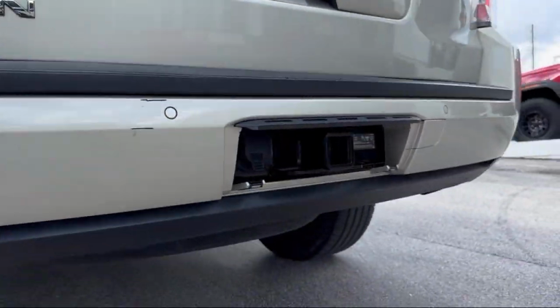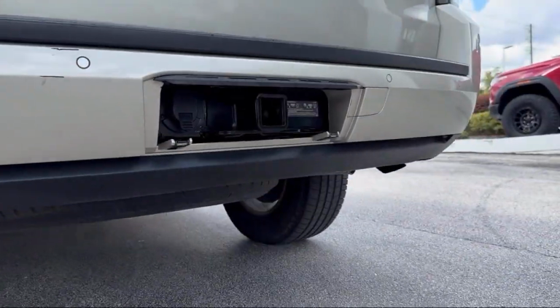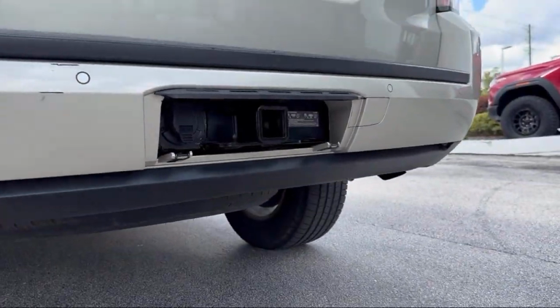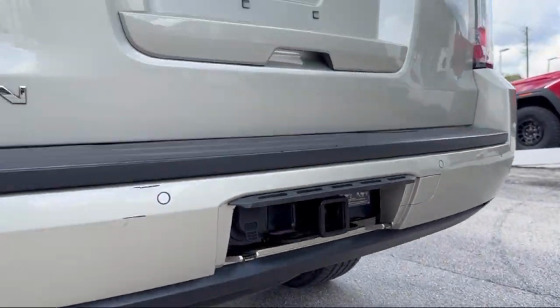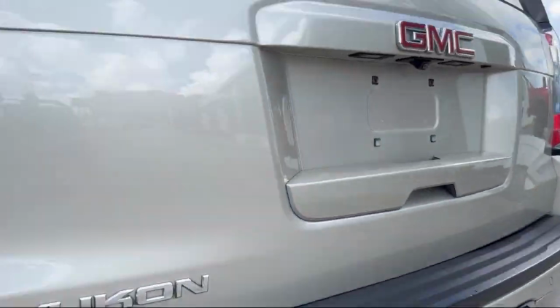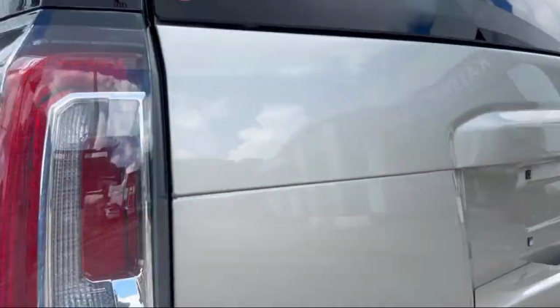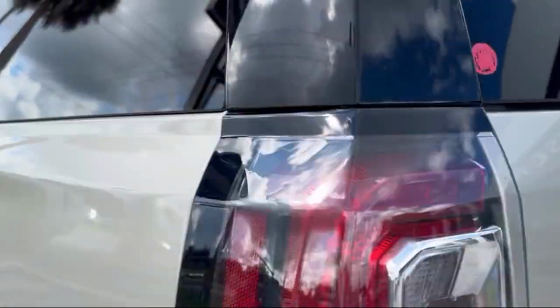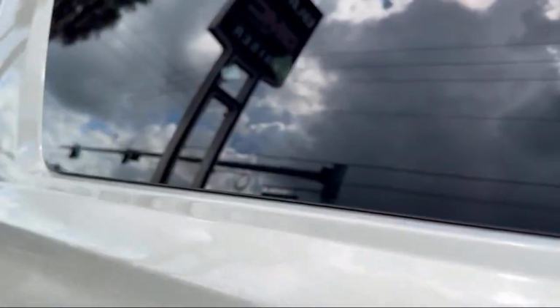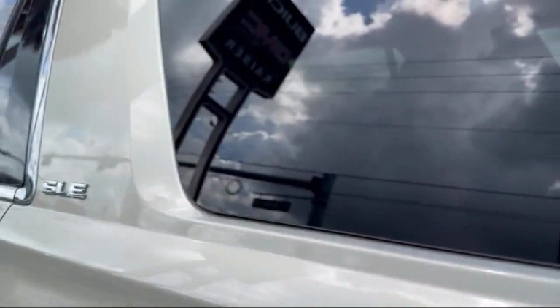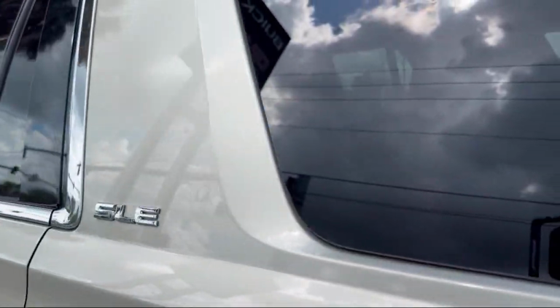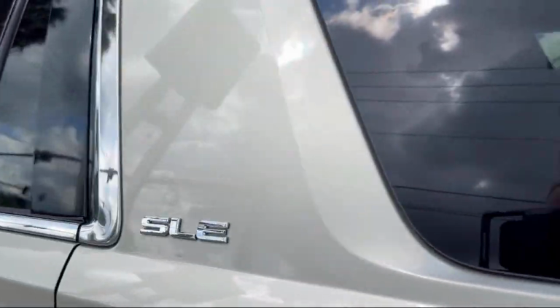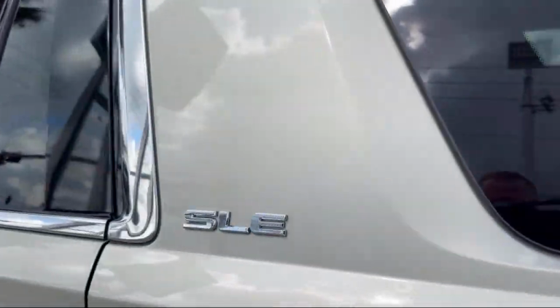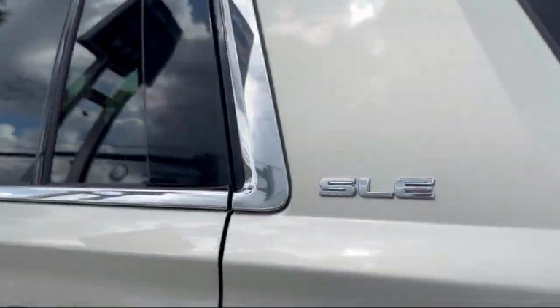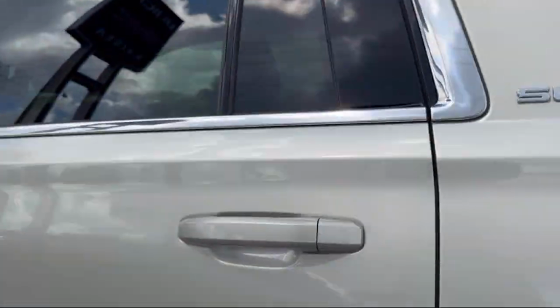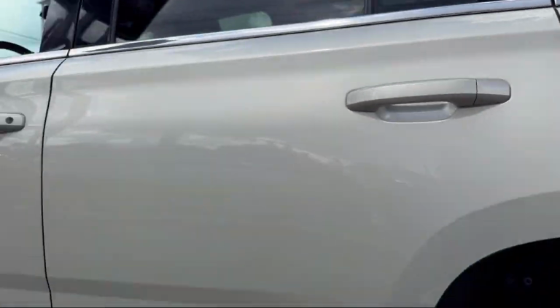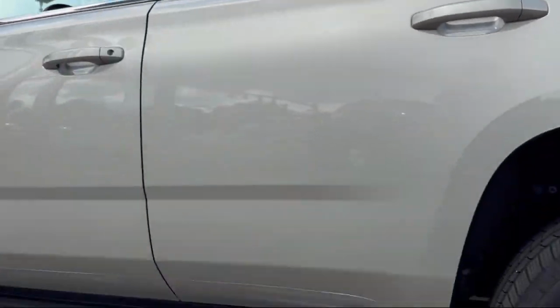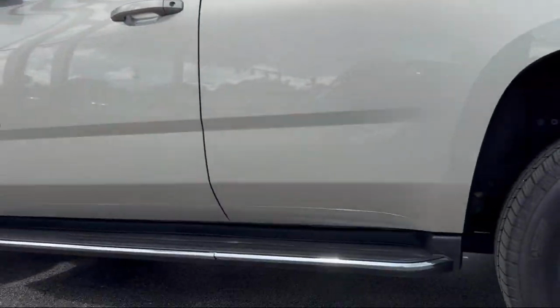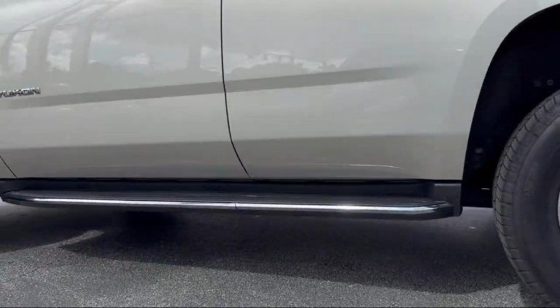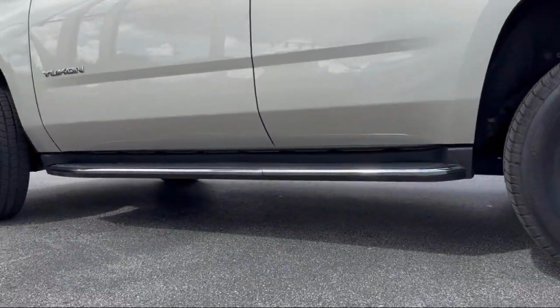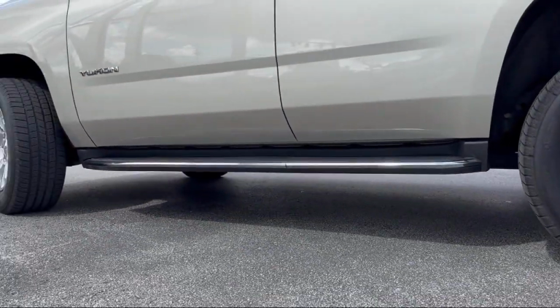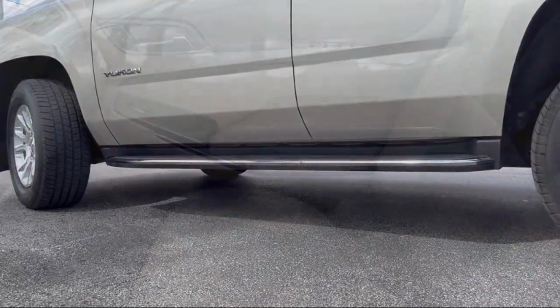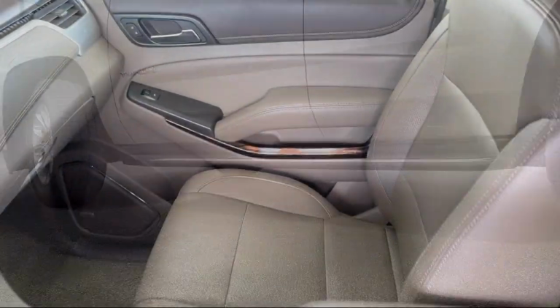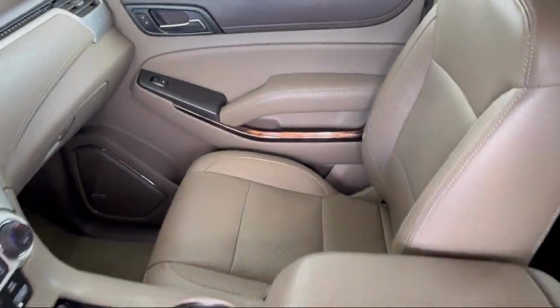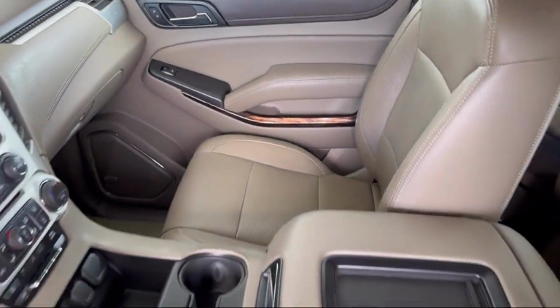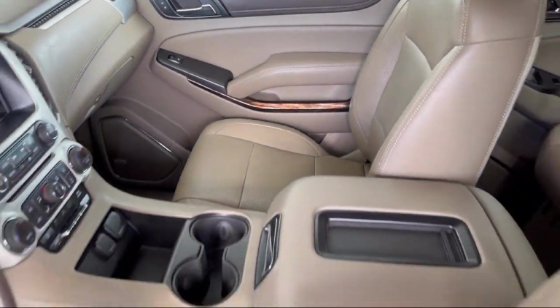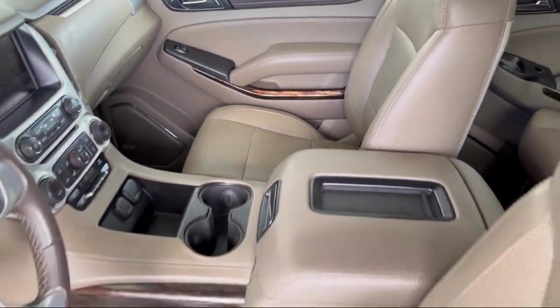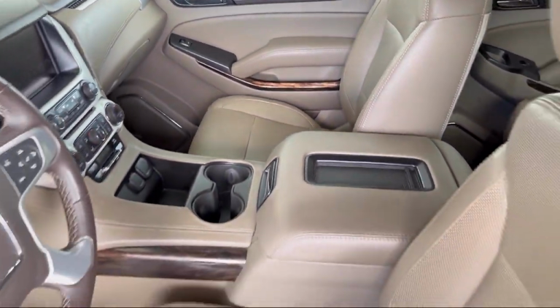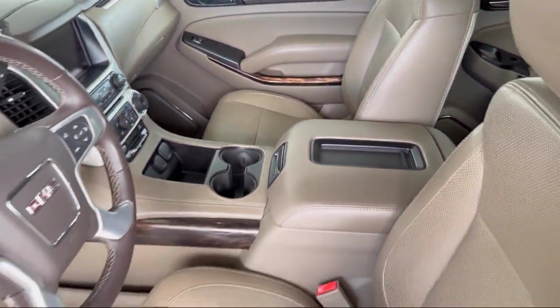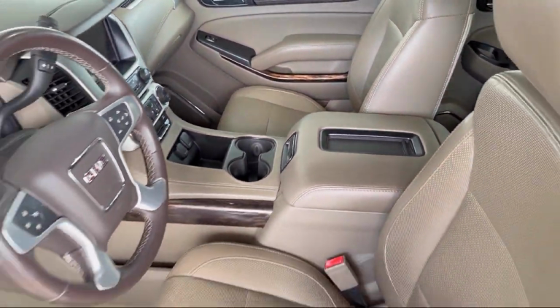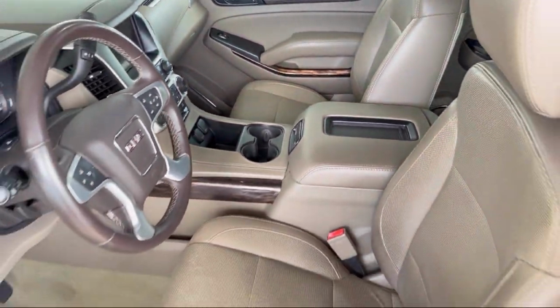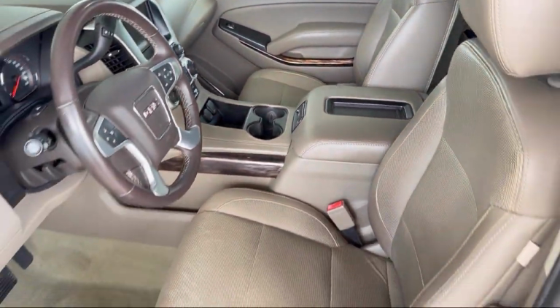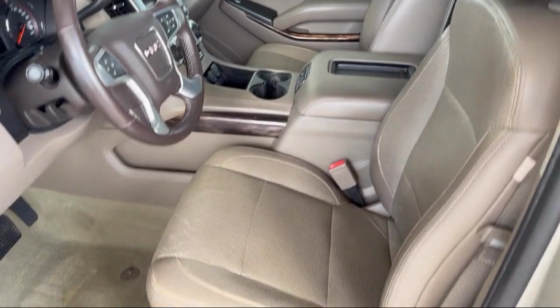Bose Premium Audio System, Rear View Camera, Keyless Entry, and has less than 85,000 miles on the odometer.